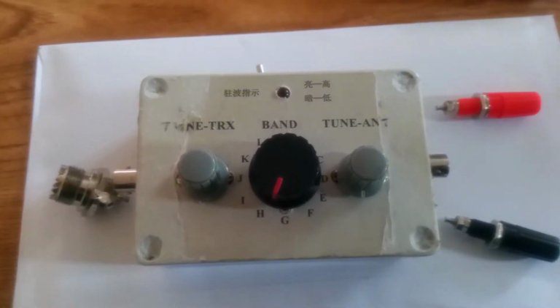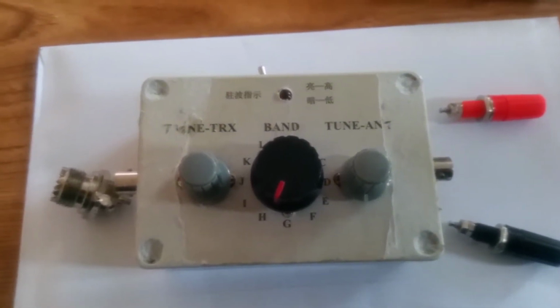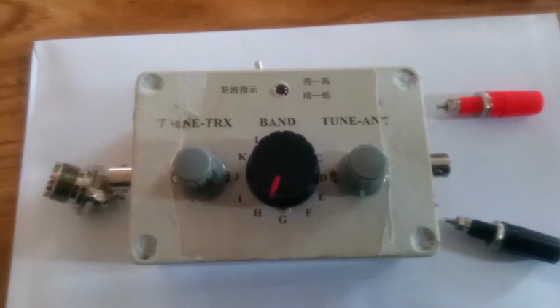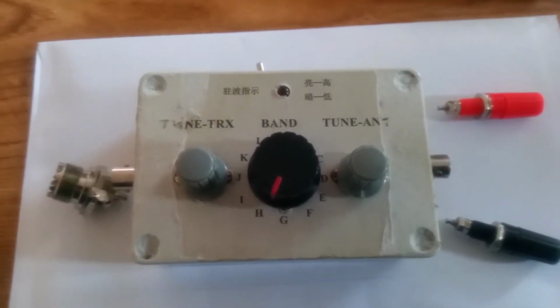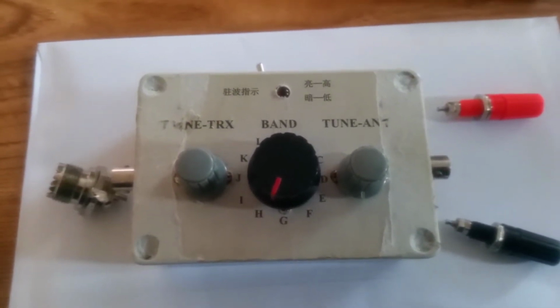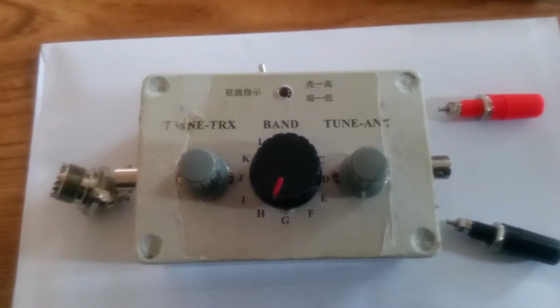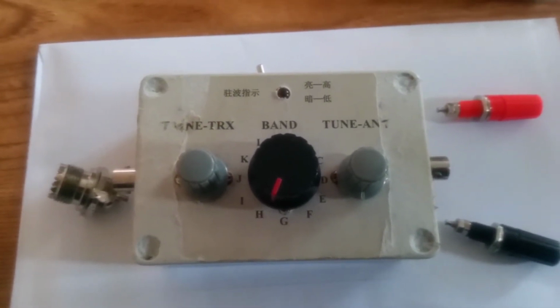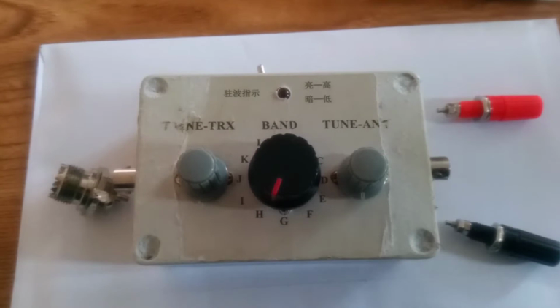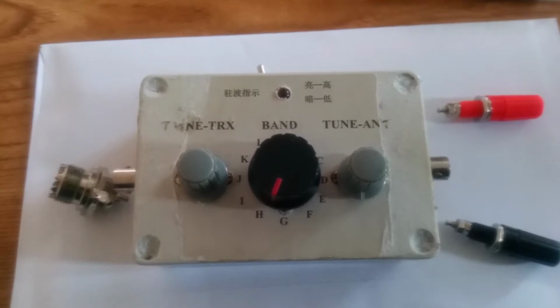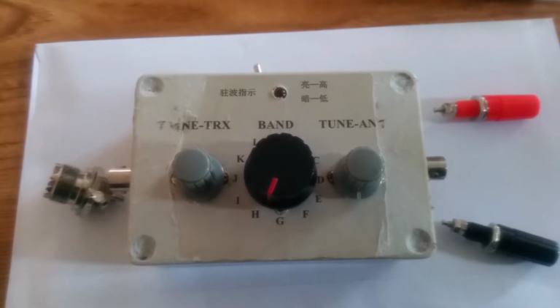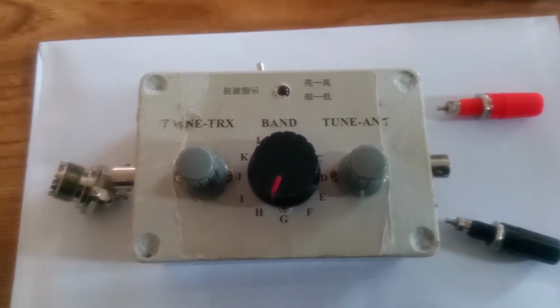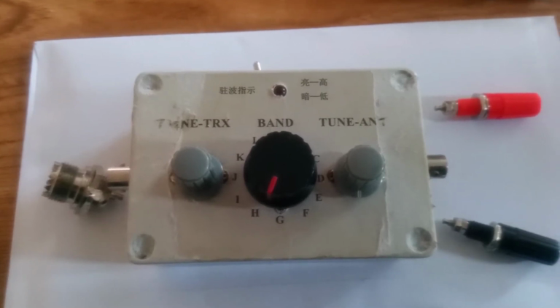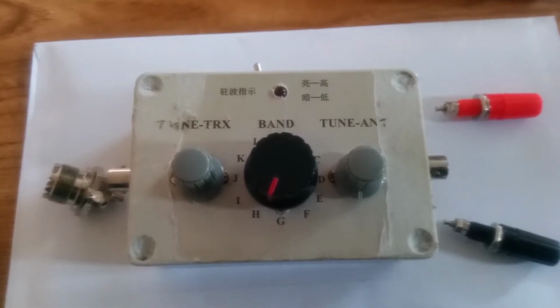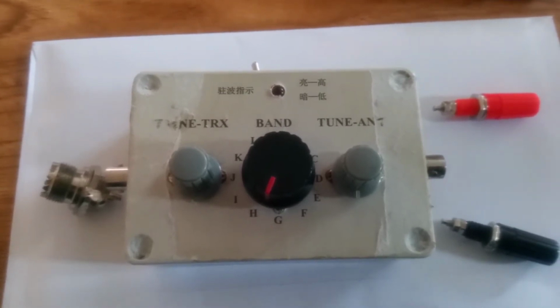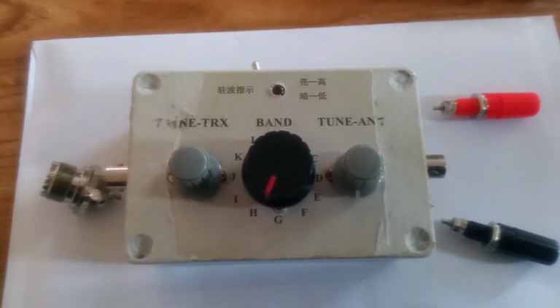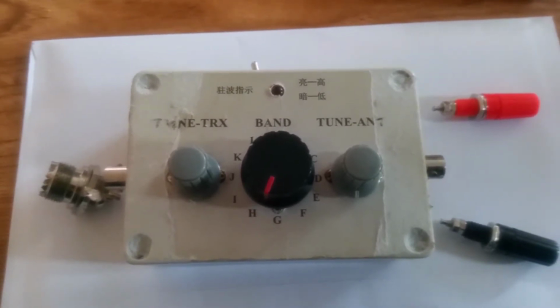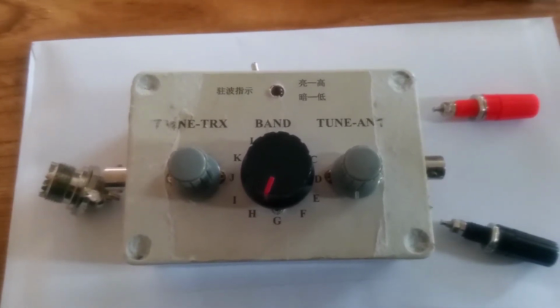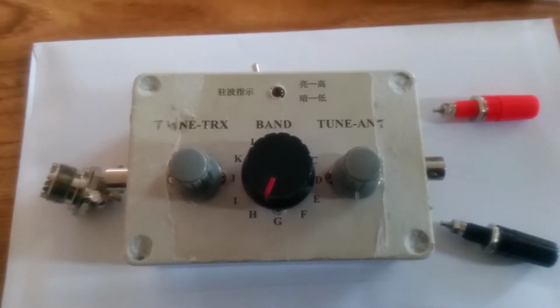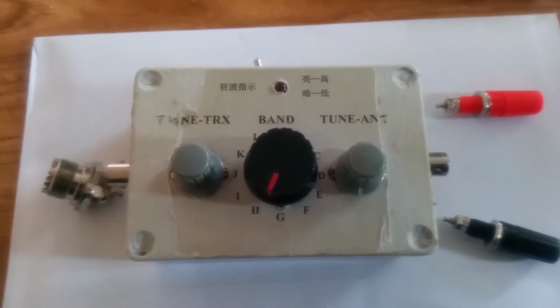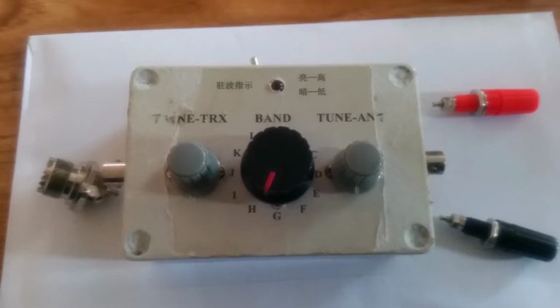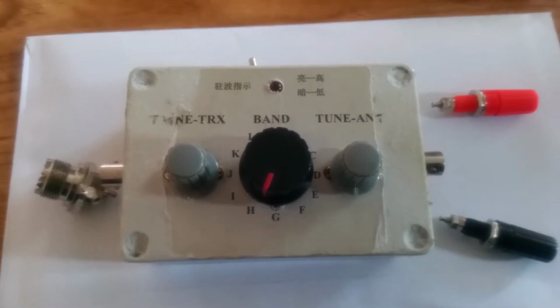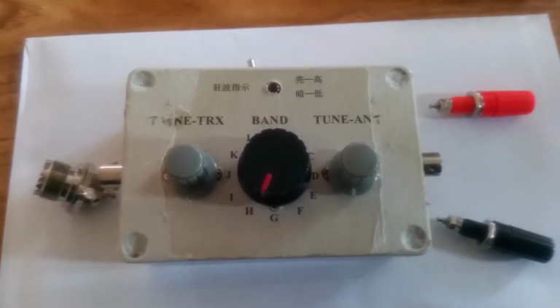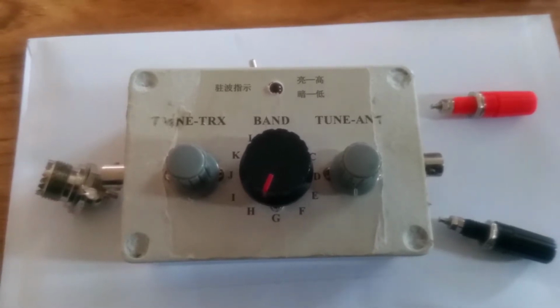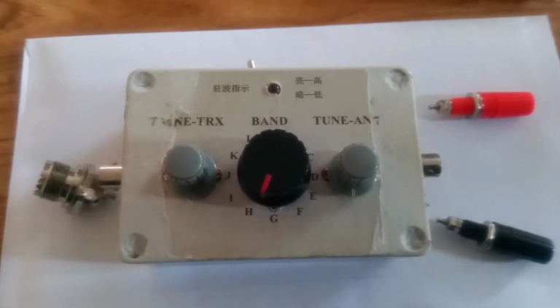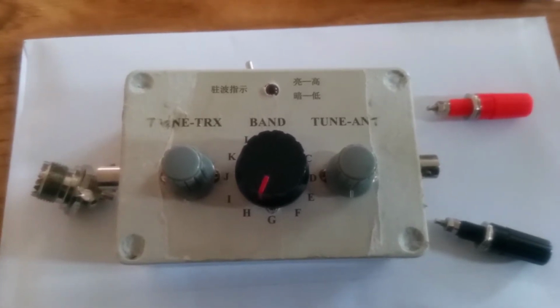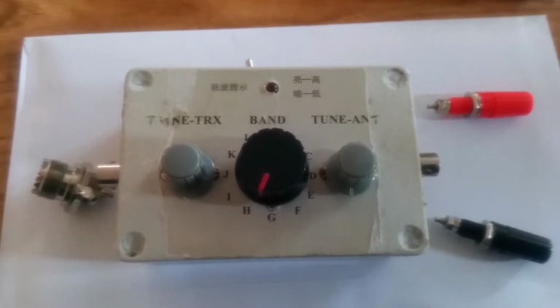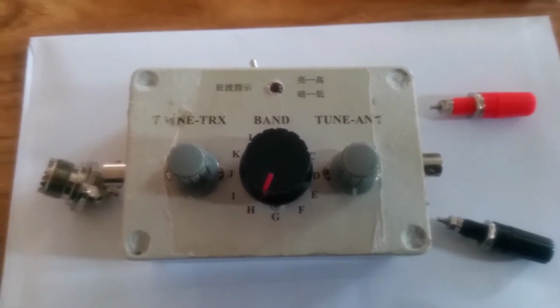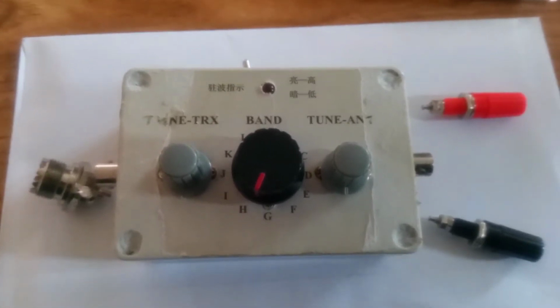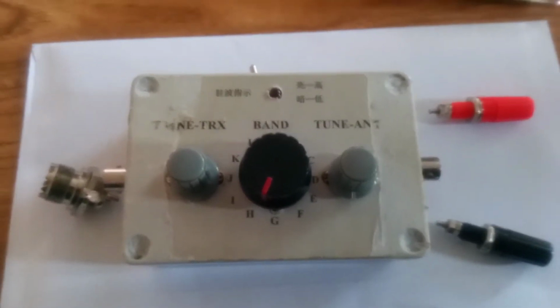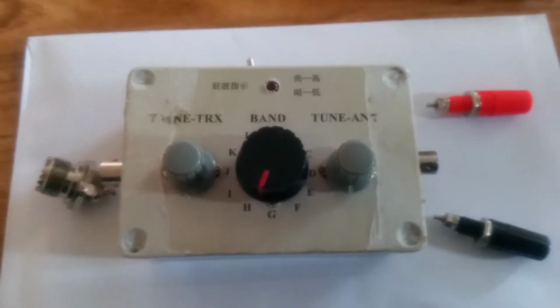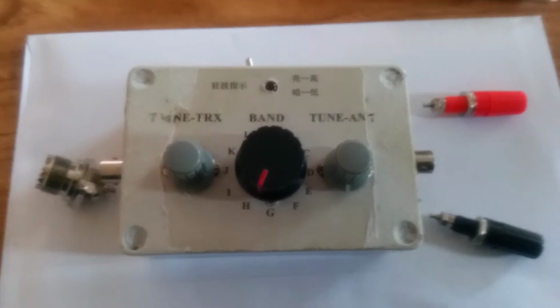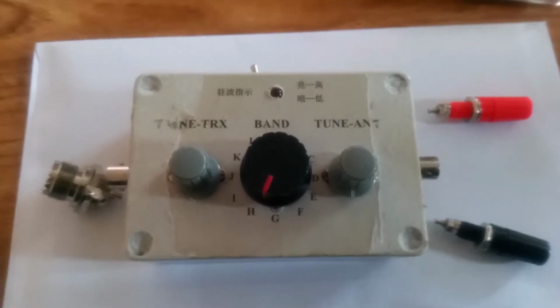Hello and welcome back to my channel. This is AidanEI8HJB. If you aren't already a subscriber, don't forget to click that subscribe button. I'm just doing a video on the QRP tuner that I have made — a Chinese QRP tuner.